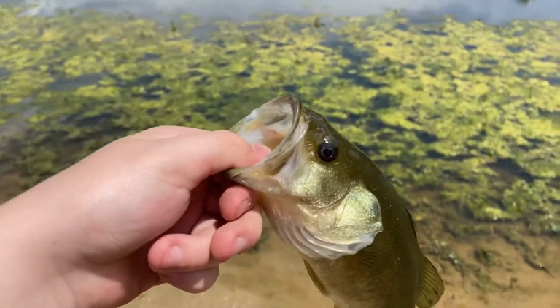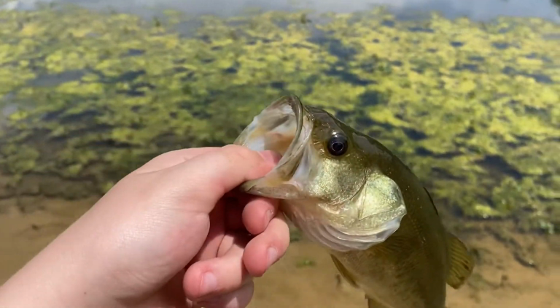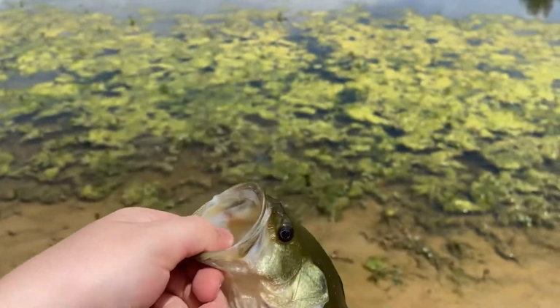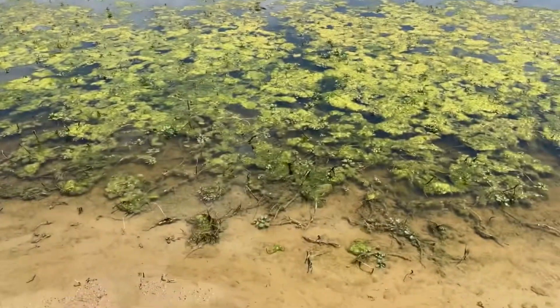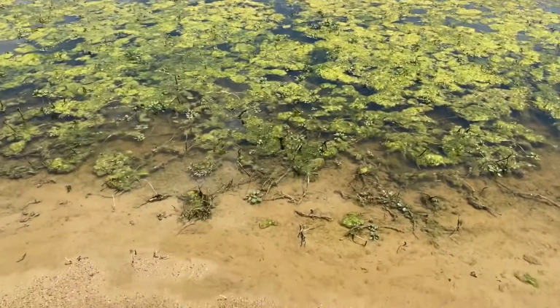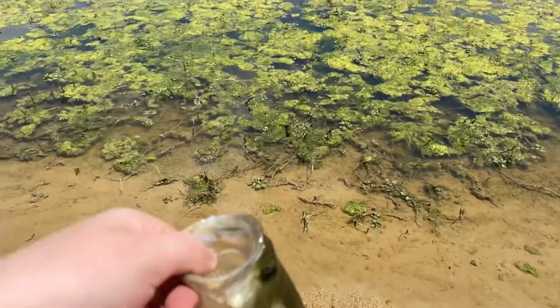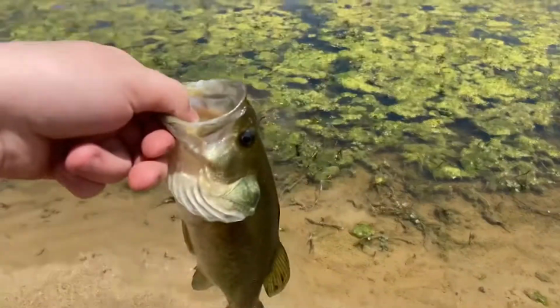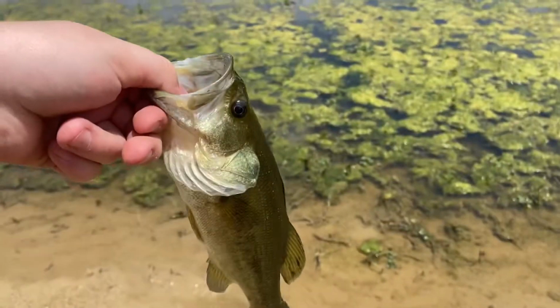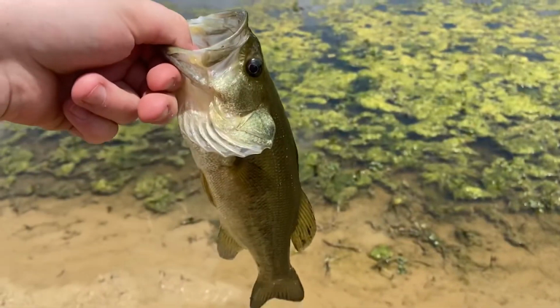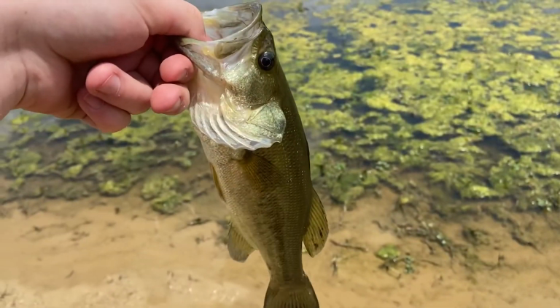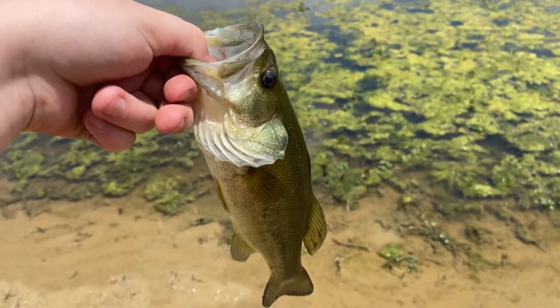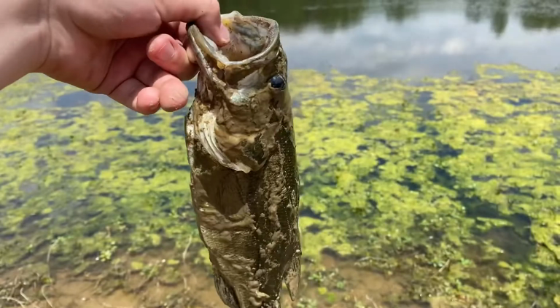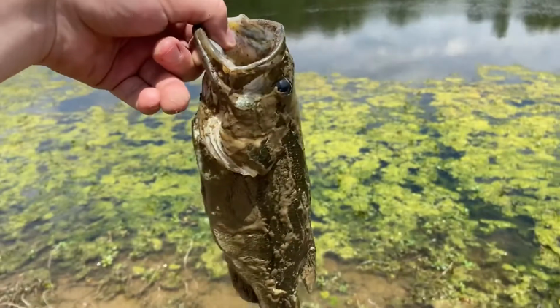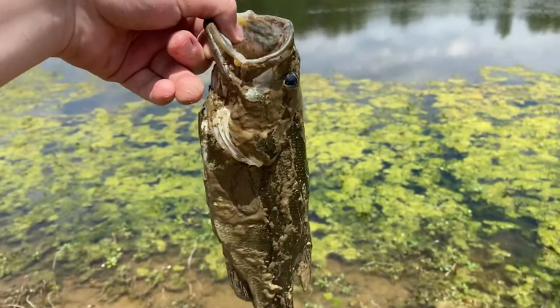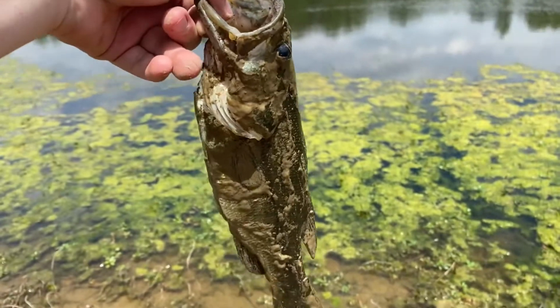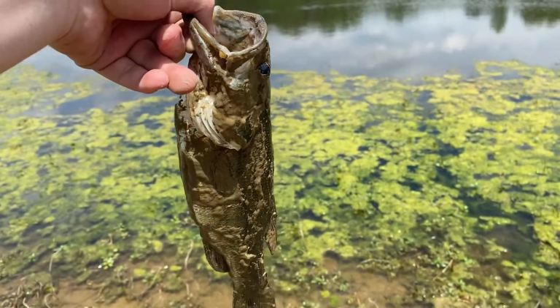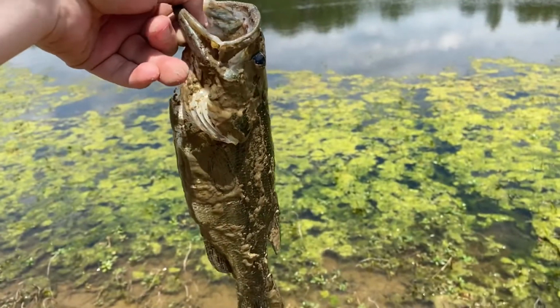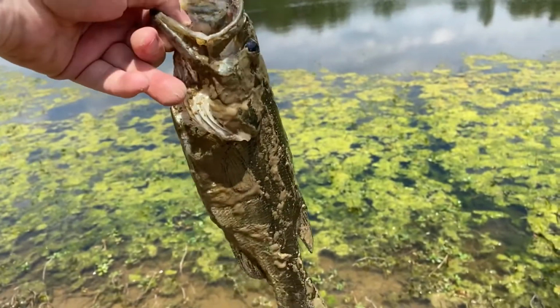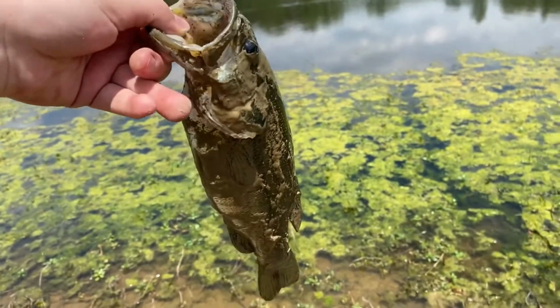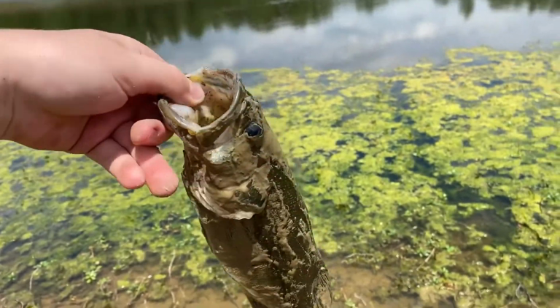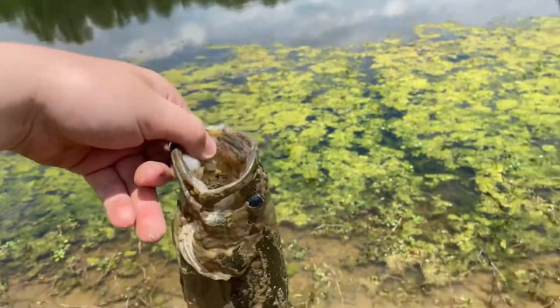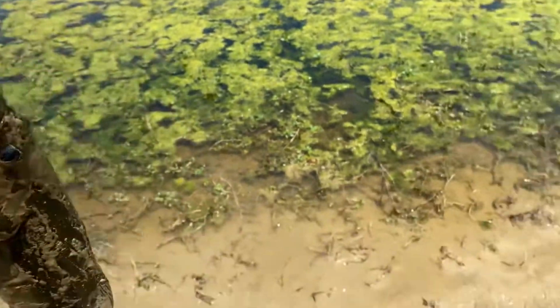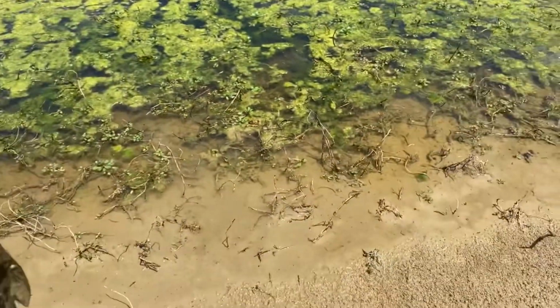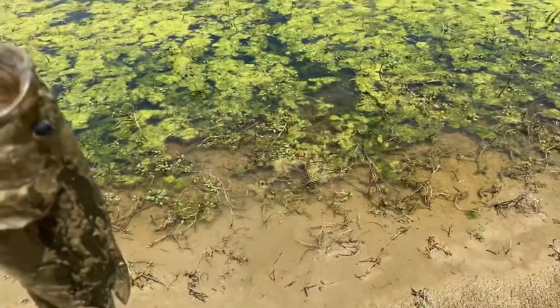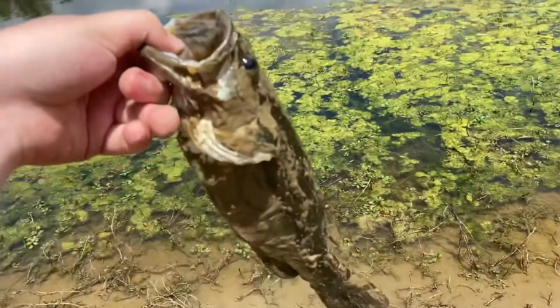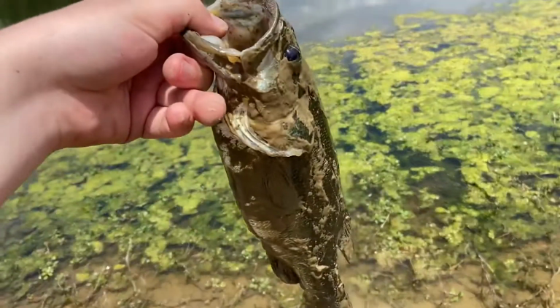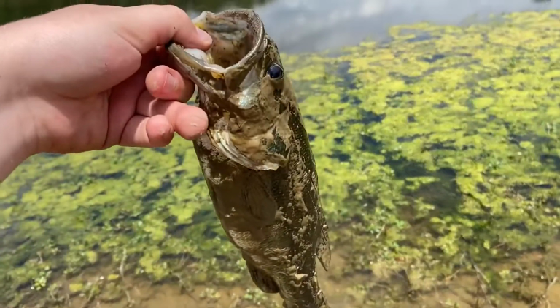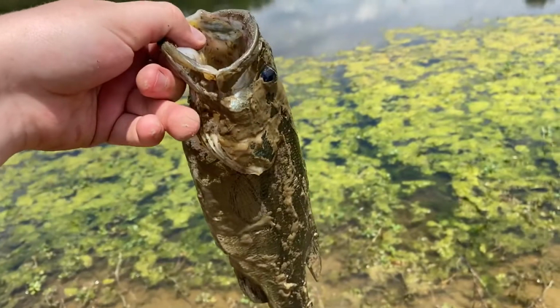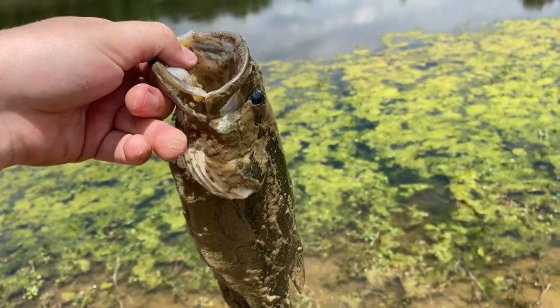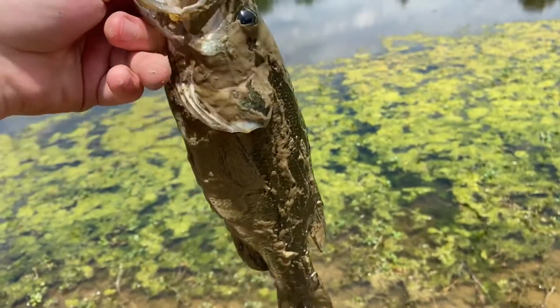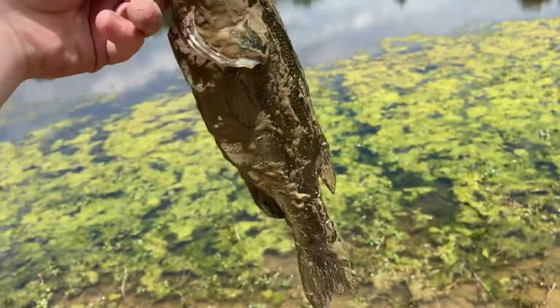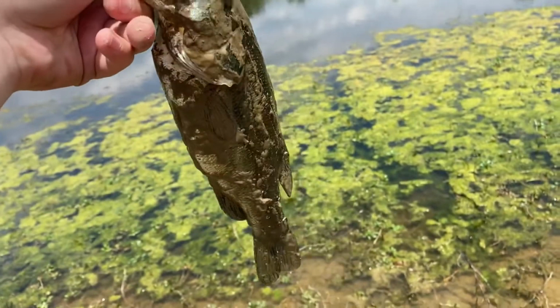Let's try to catch another one. All right guys, just got this one — he's a little bit muddy. Got him right there, so we're gonna put him back and try to catch another.